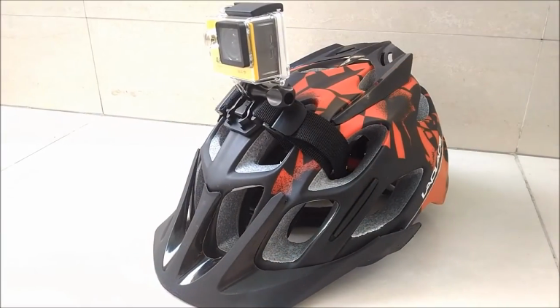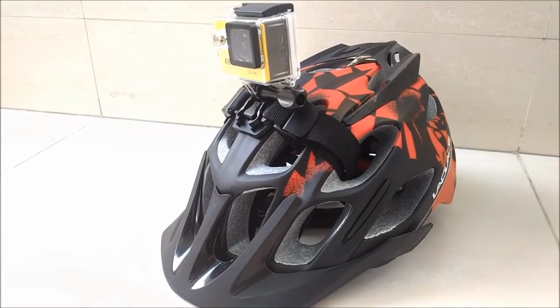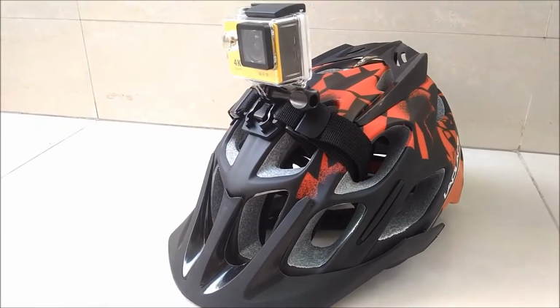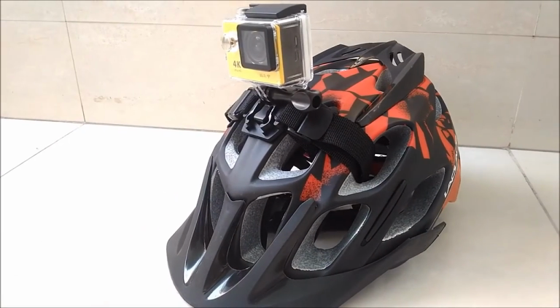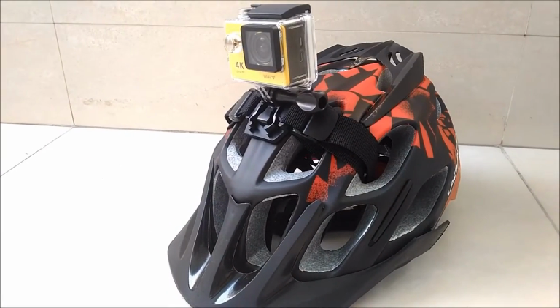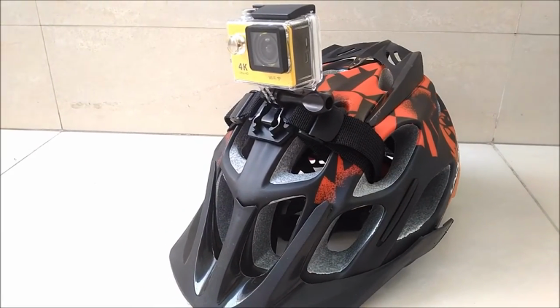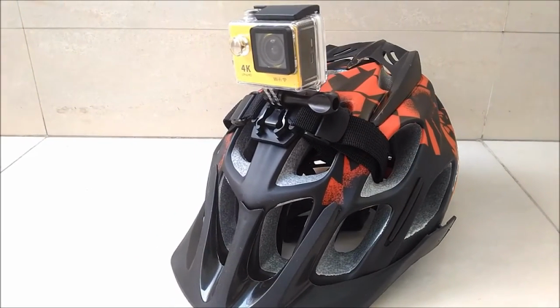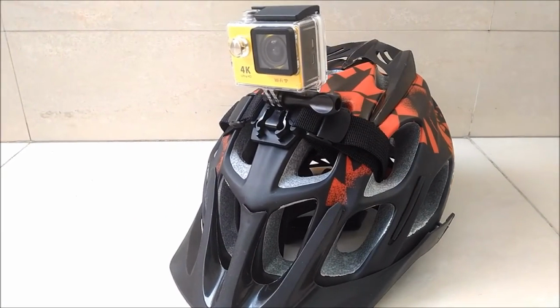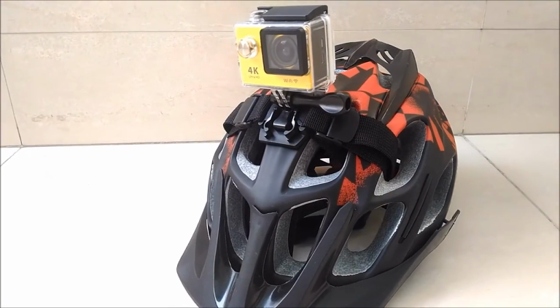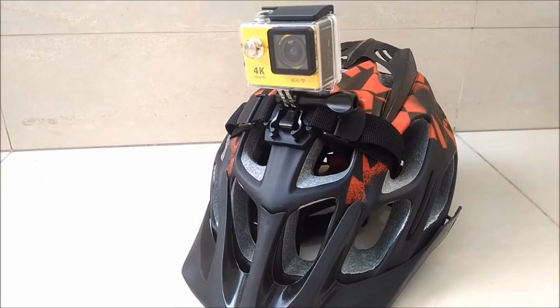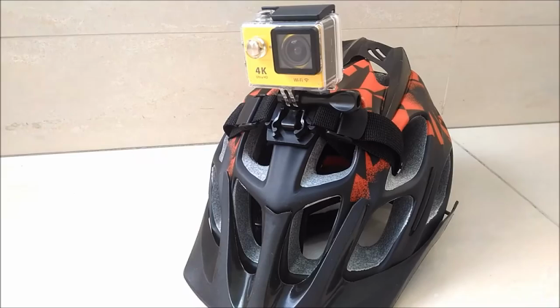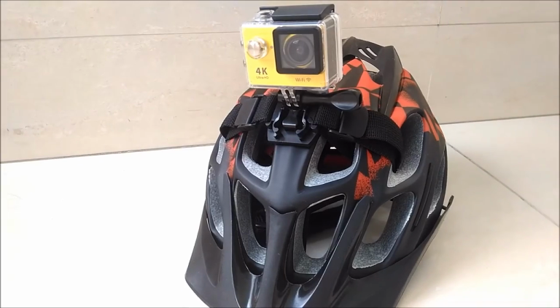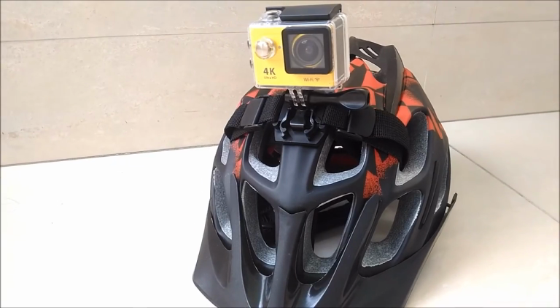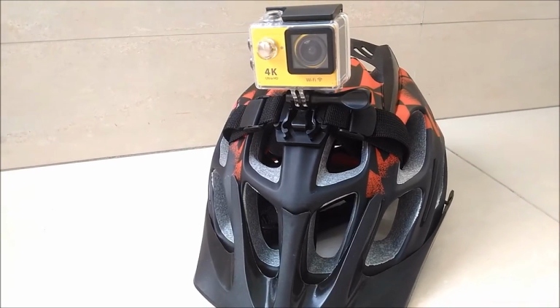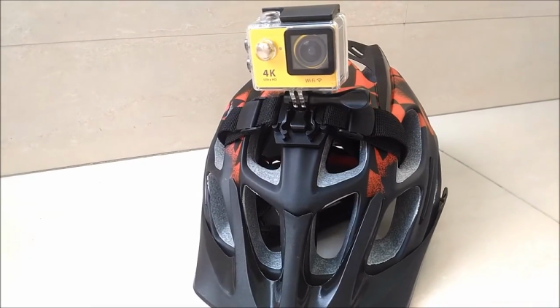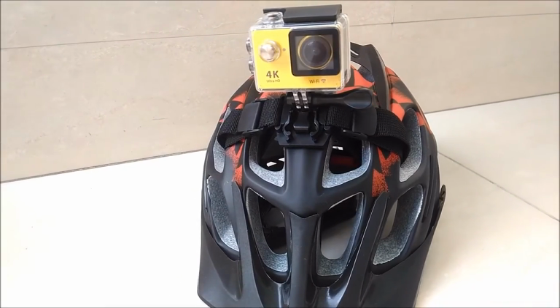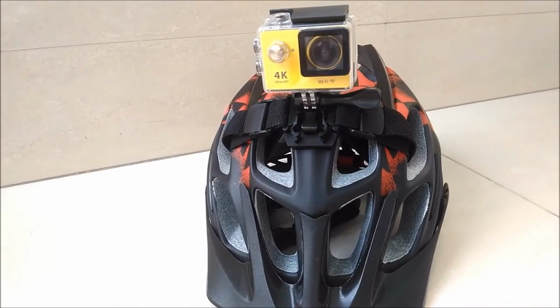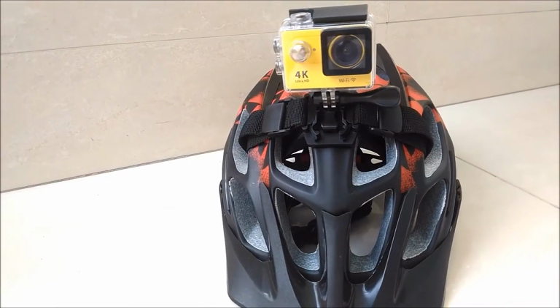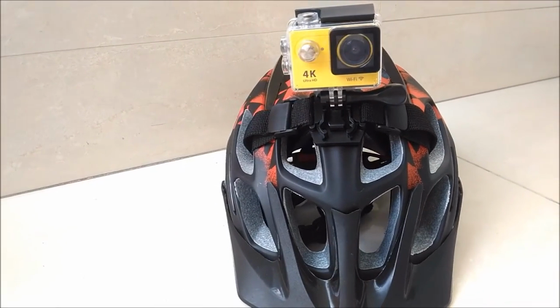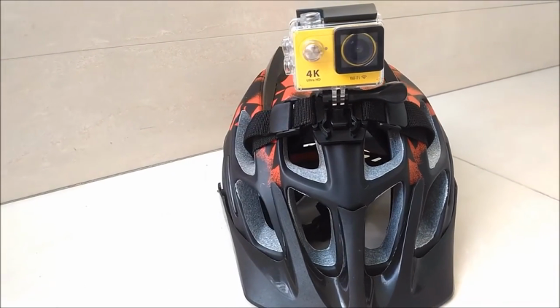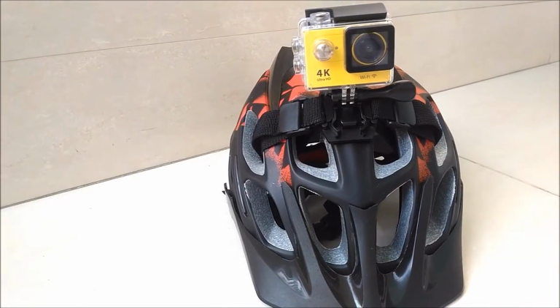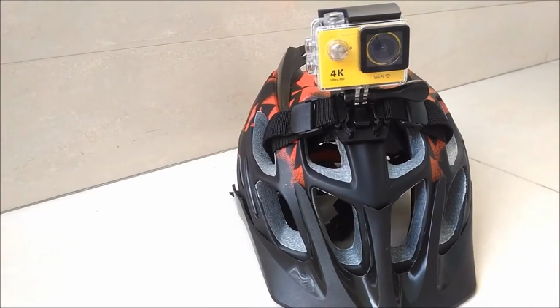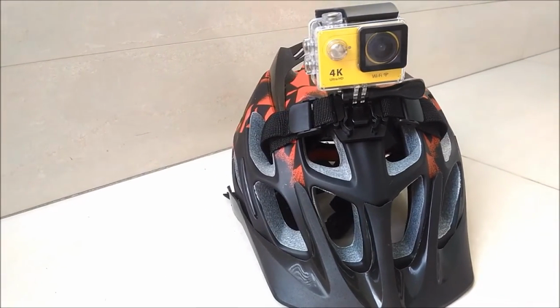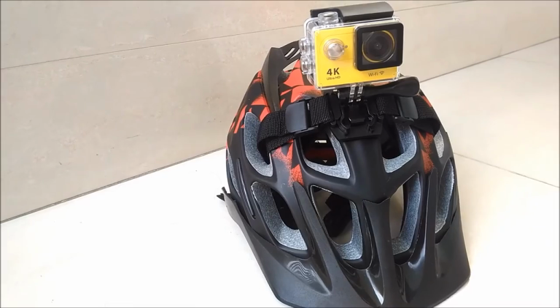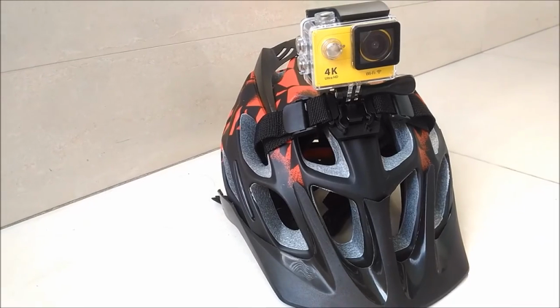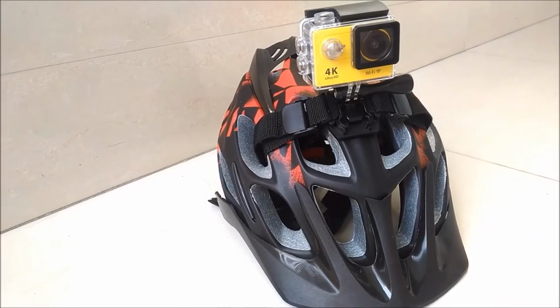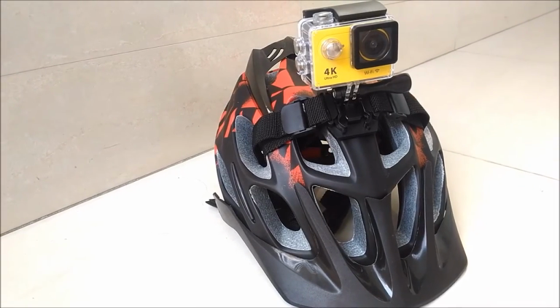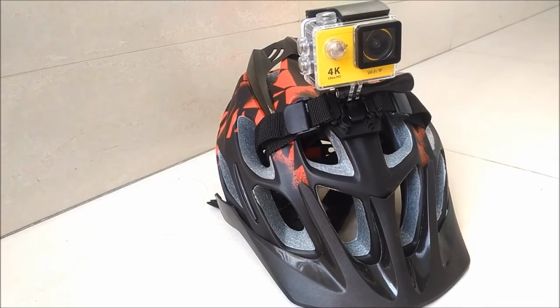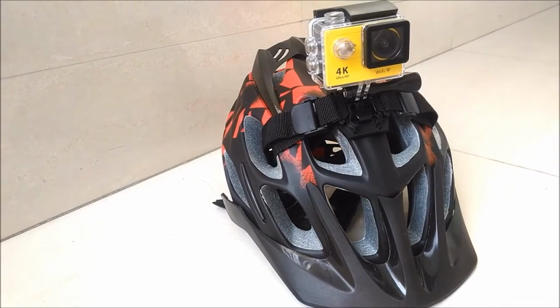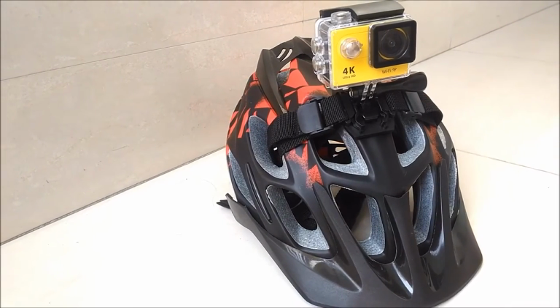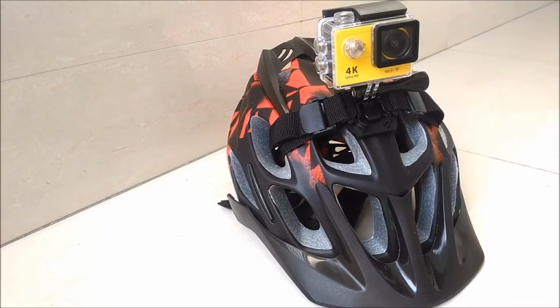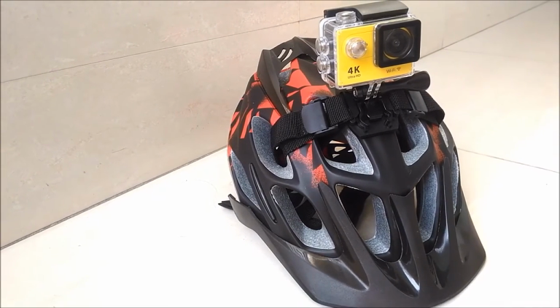If you like this video, please leave a thumbs up. If you want to check out the cheapest 4K action camera, click here. And click here to subscribe to my channel for more MTB related videos. Thank you.